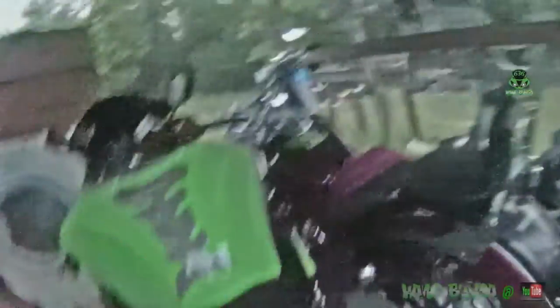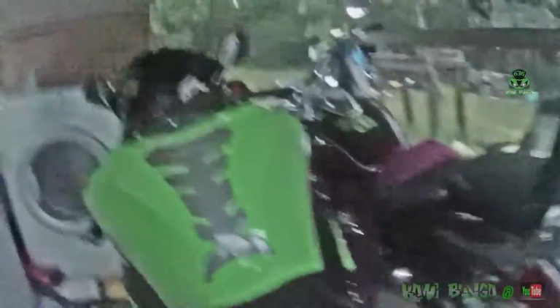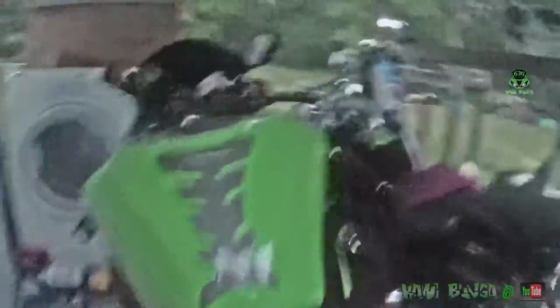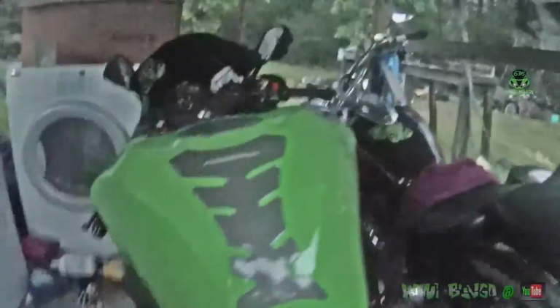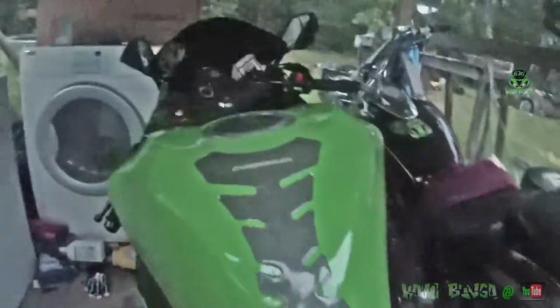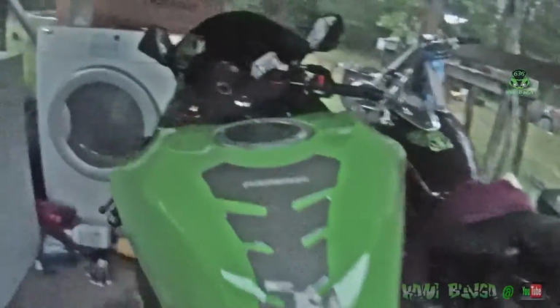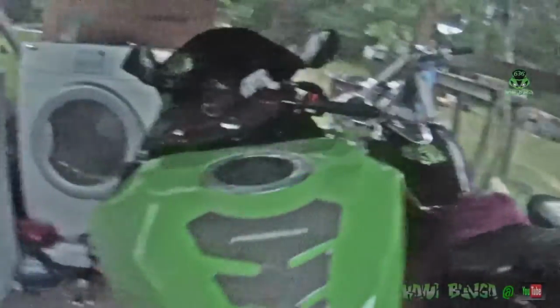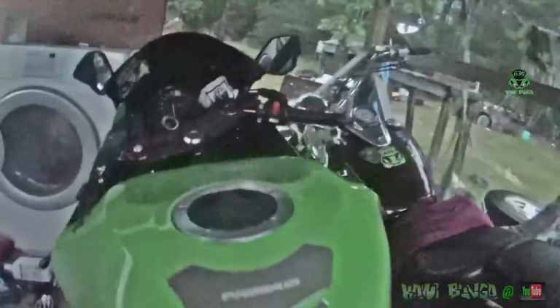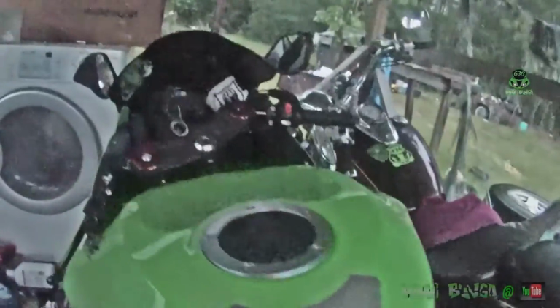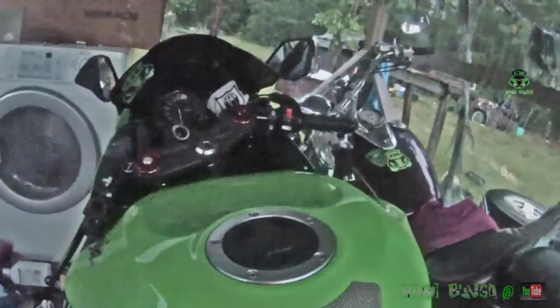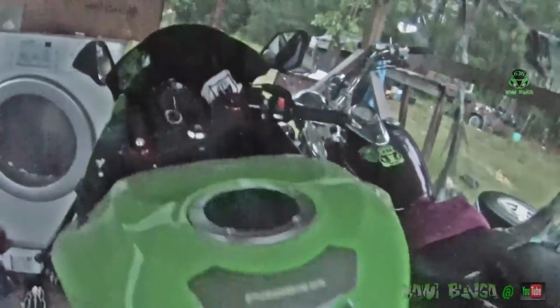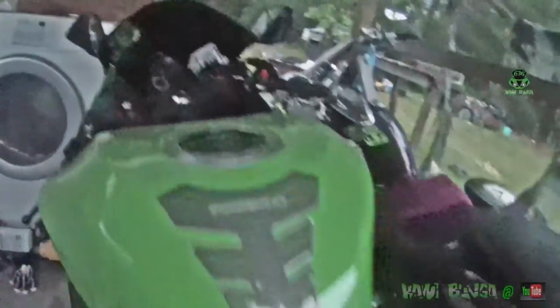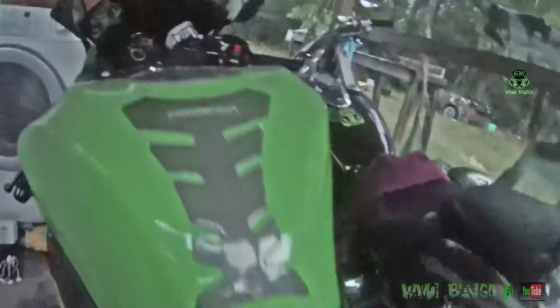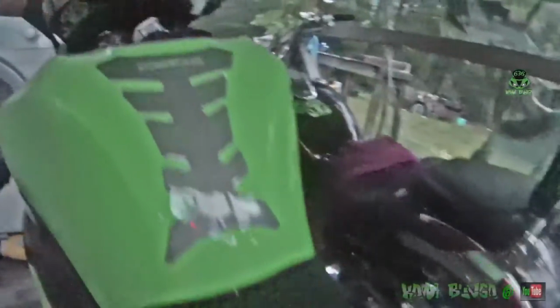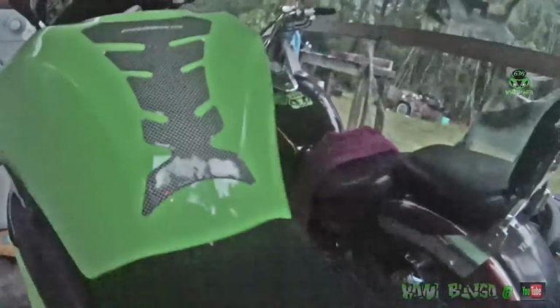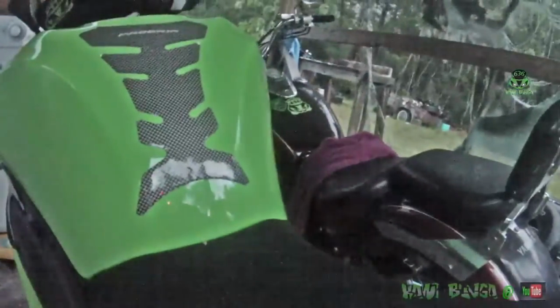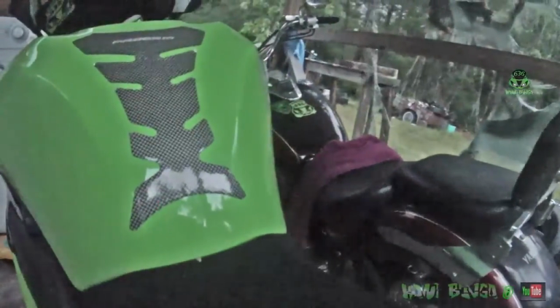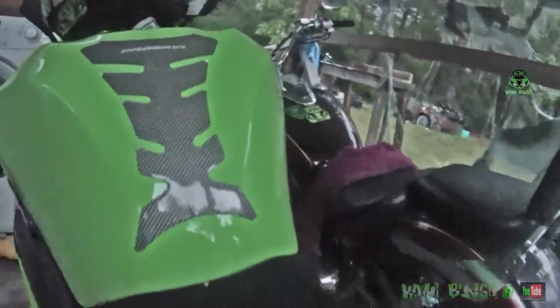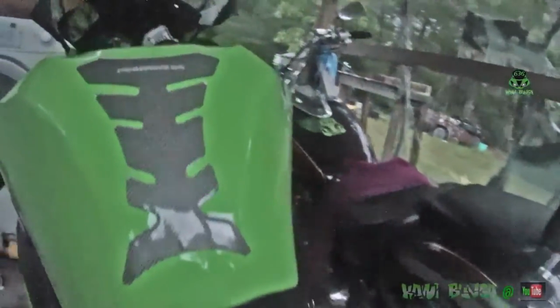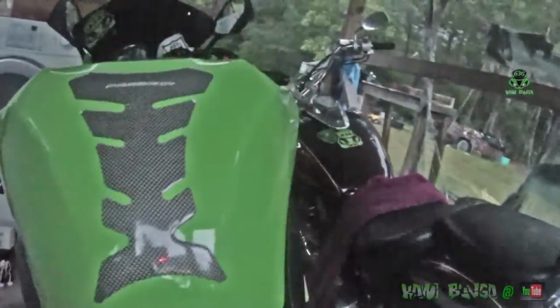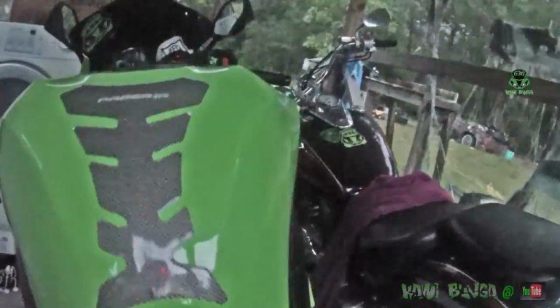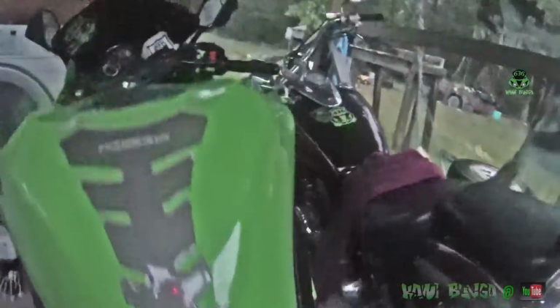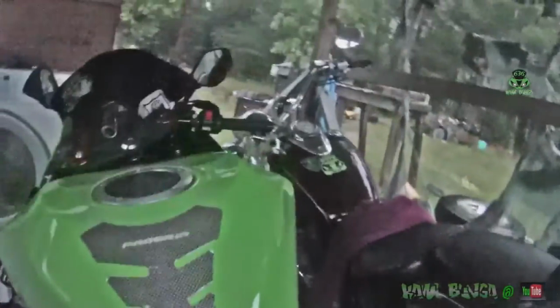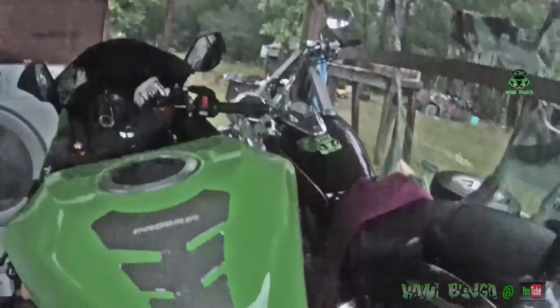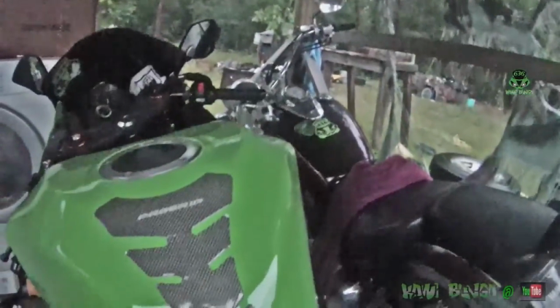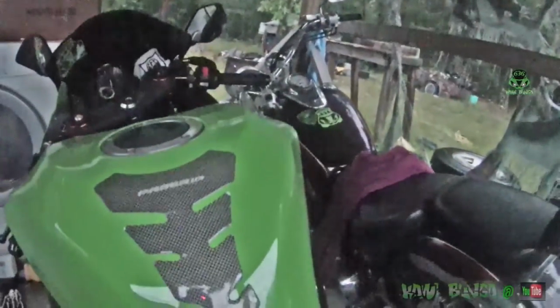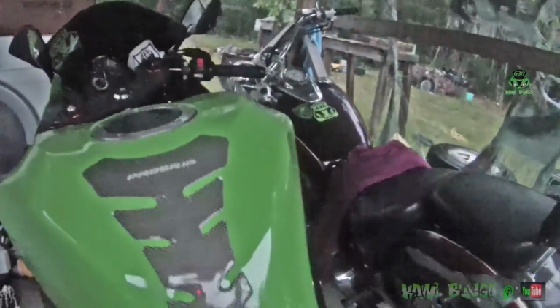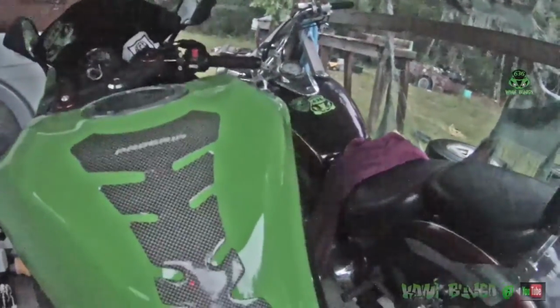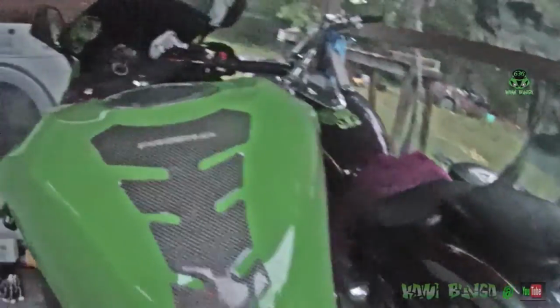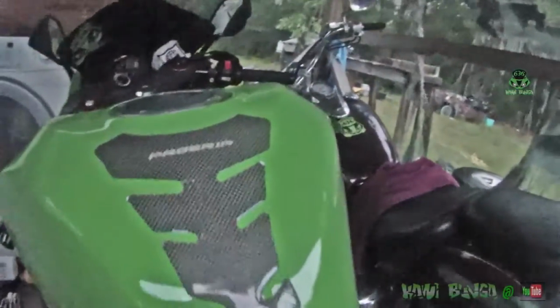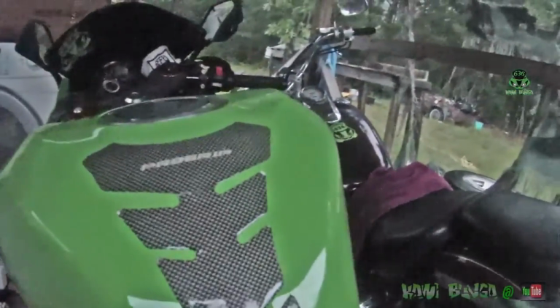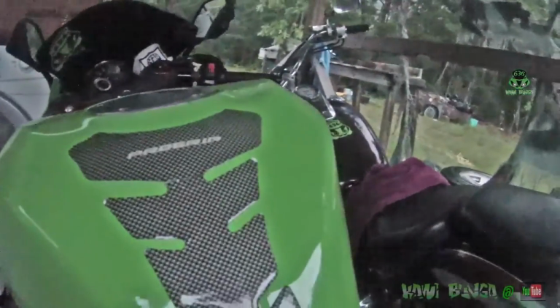And there you go. How do we use a tank protector?